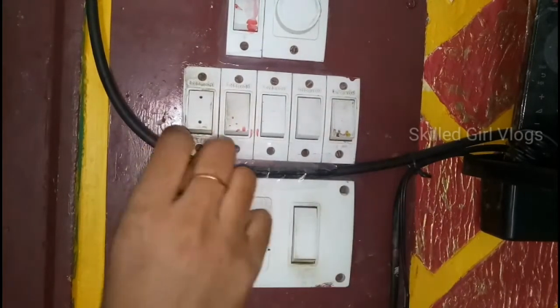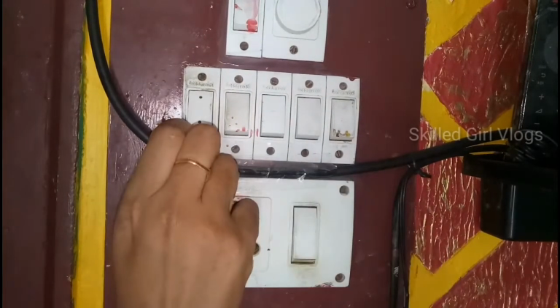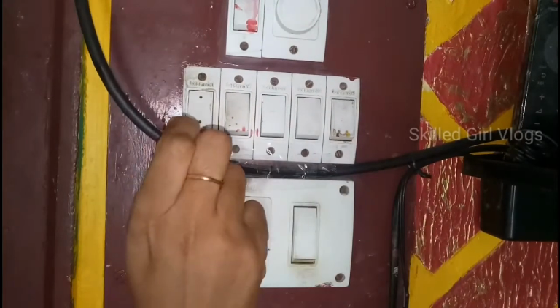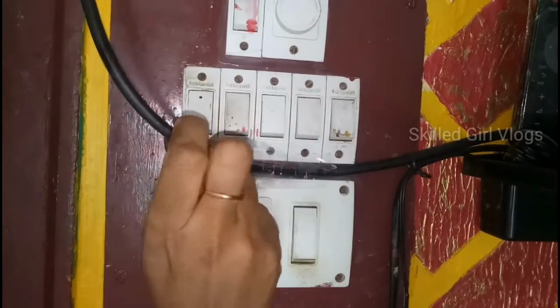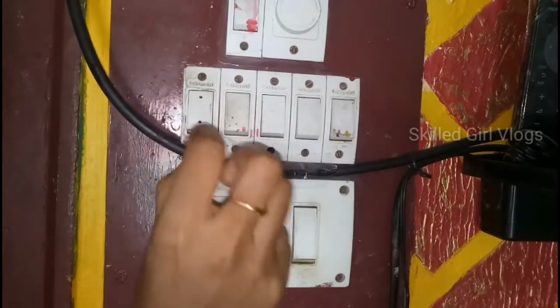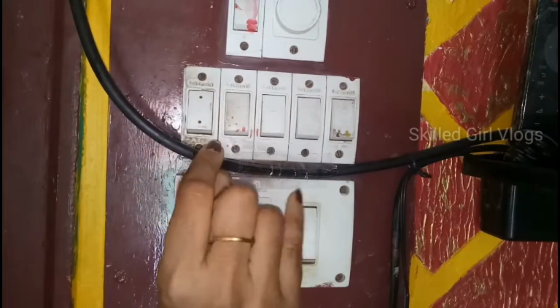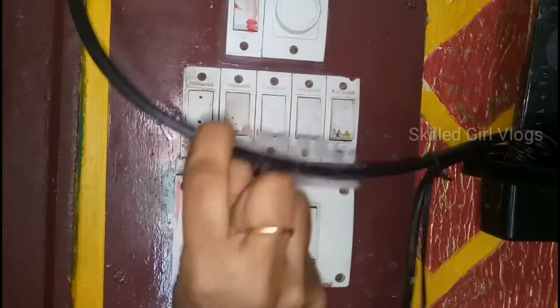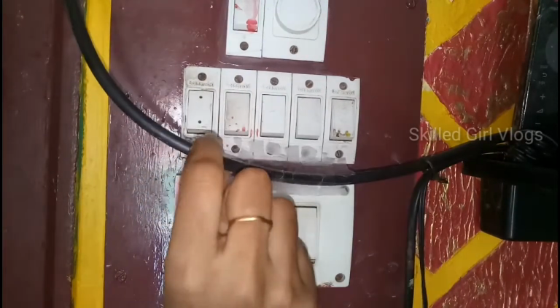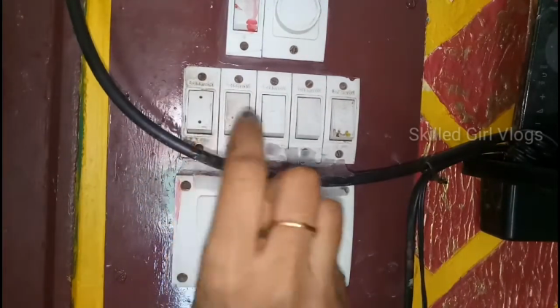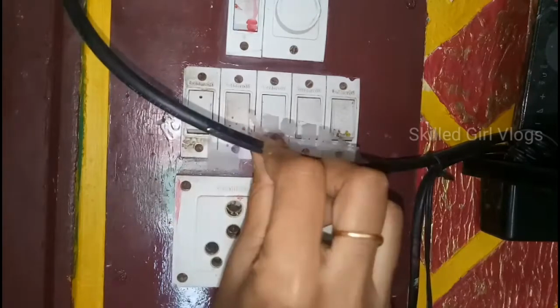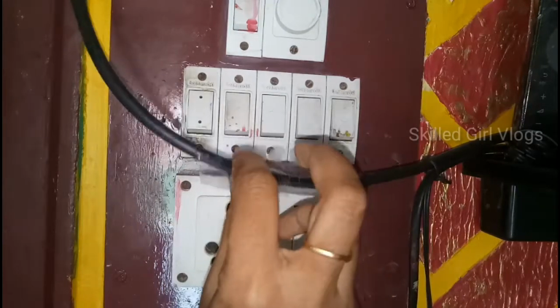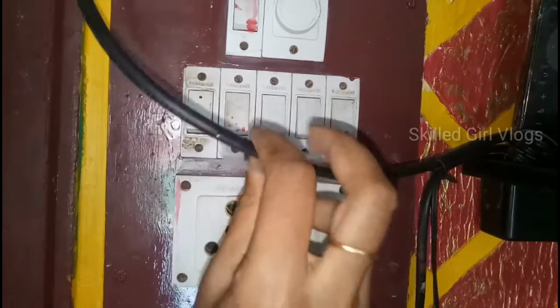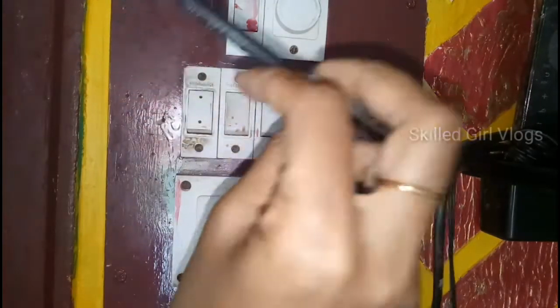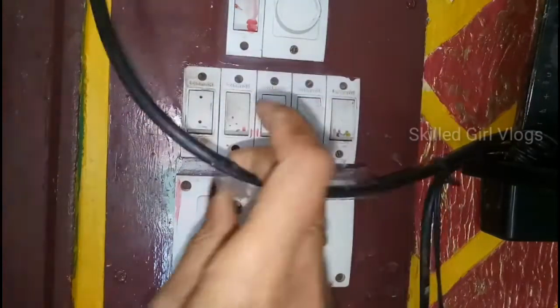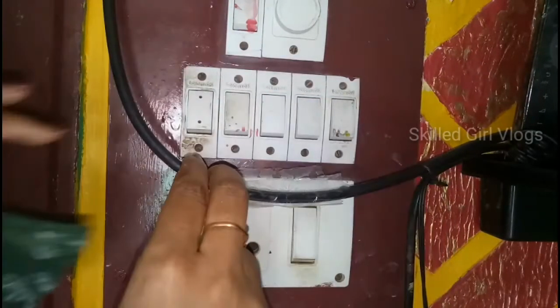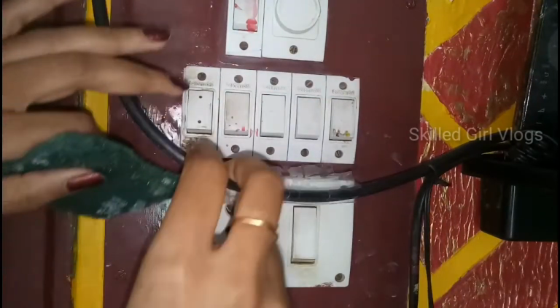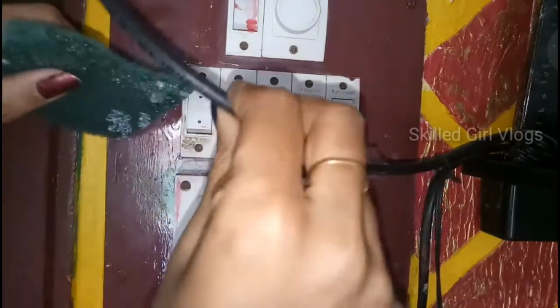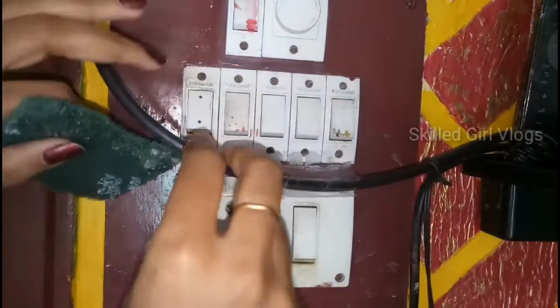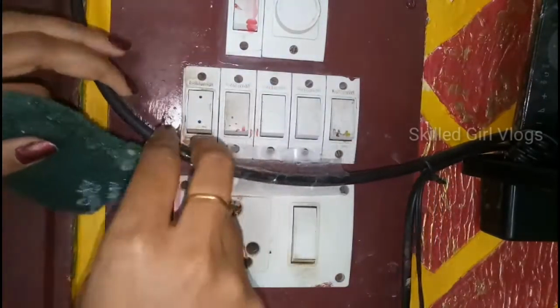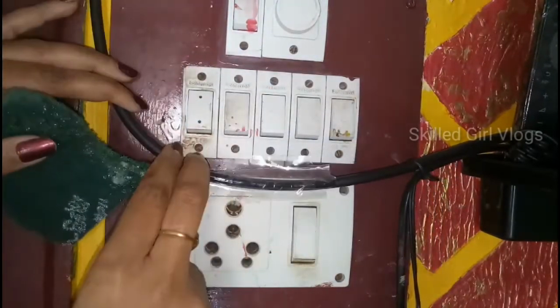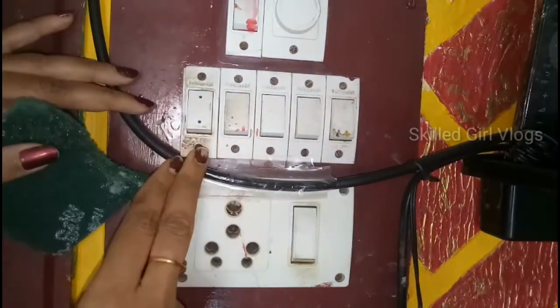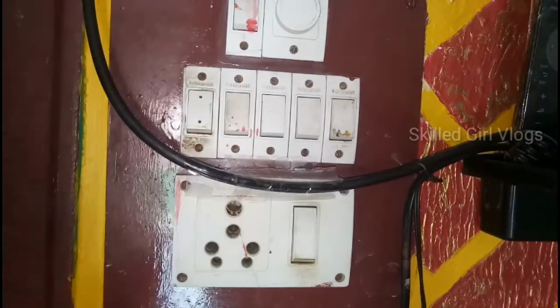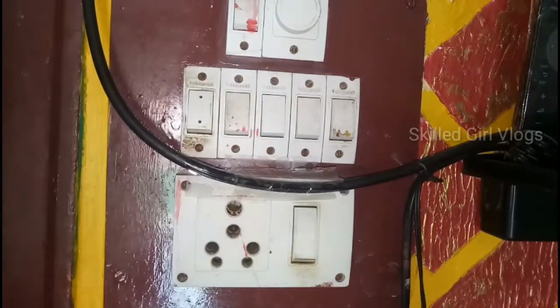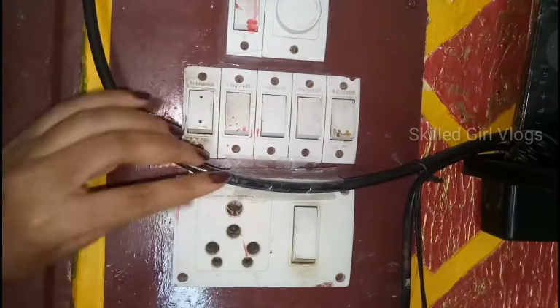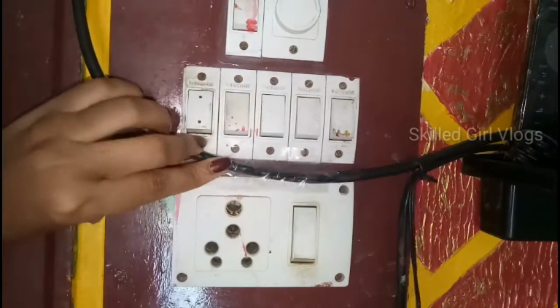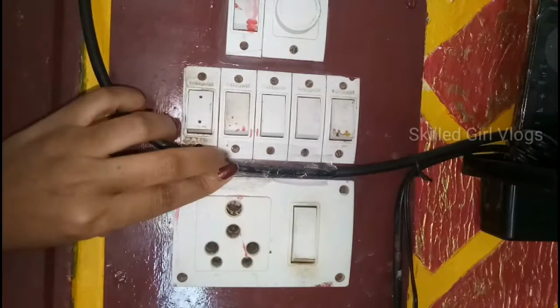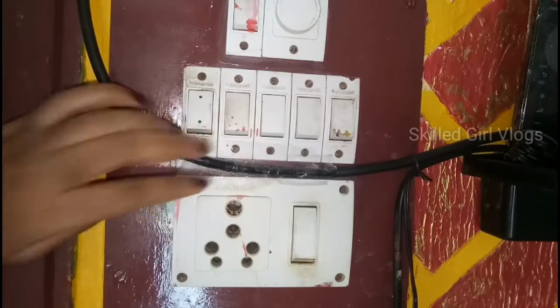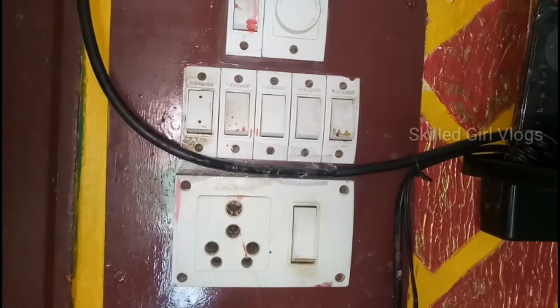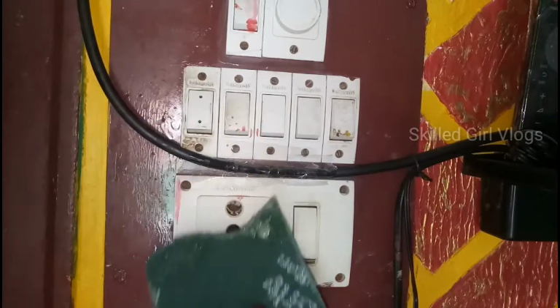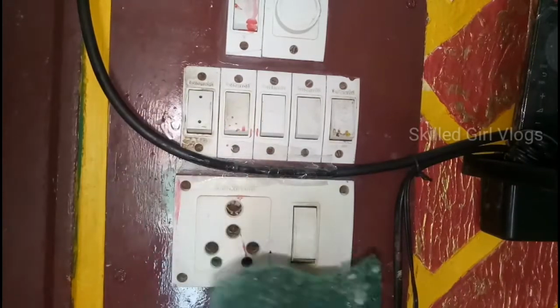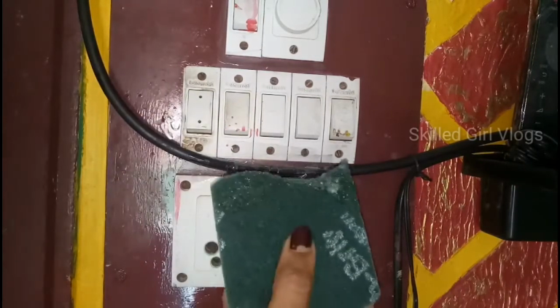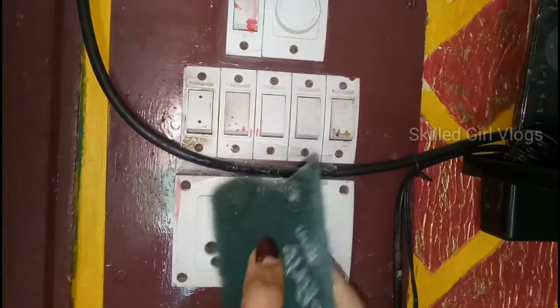You have an electrical power supply — the main is most common — so this is for safety purposes.